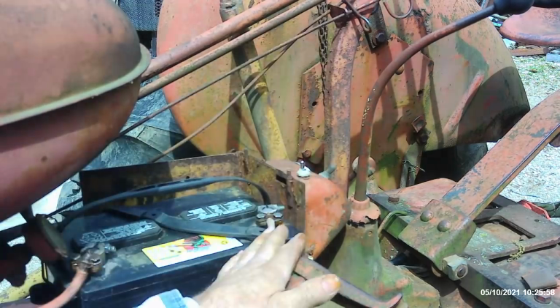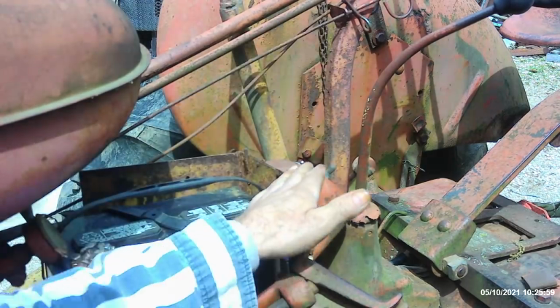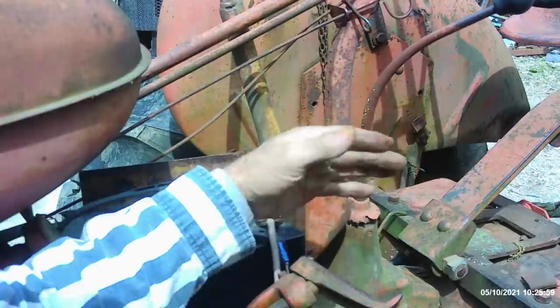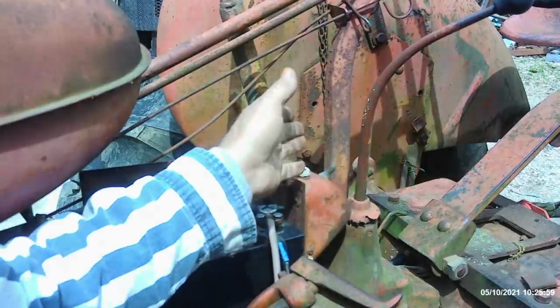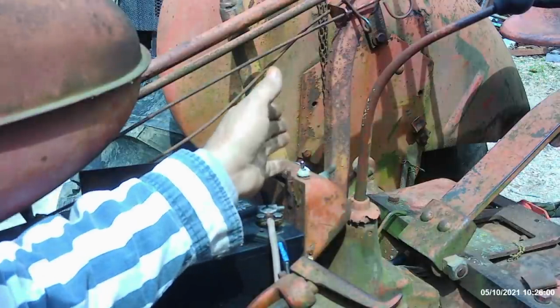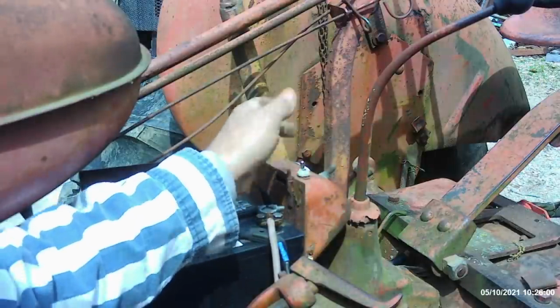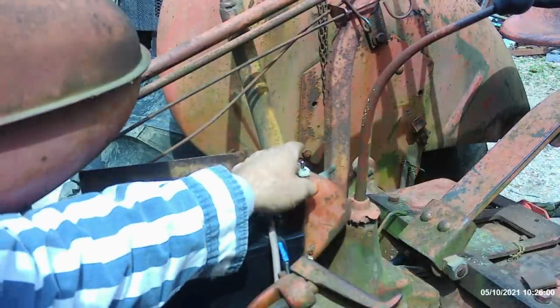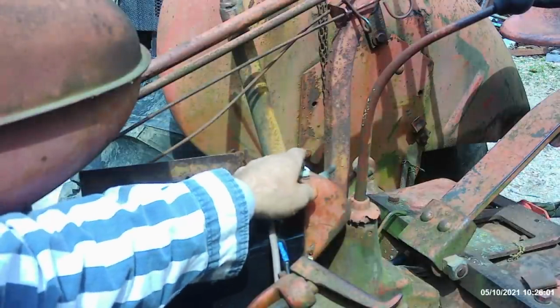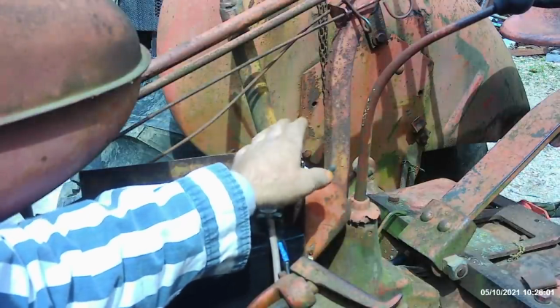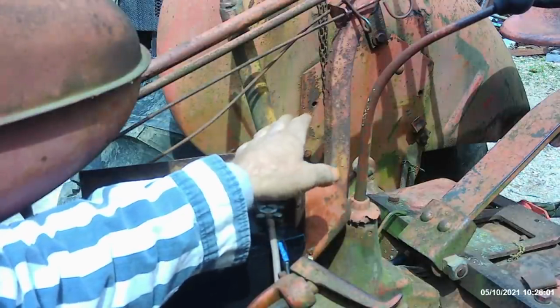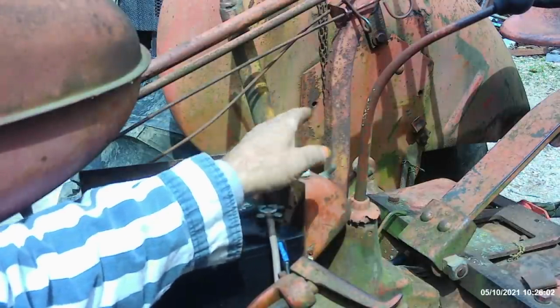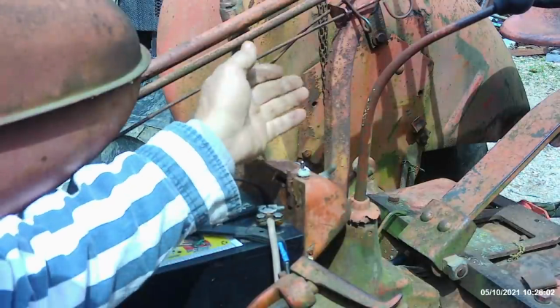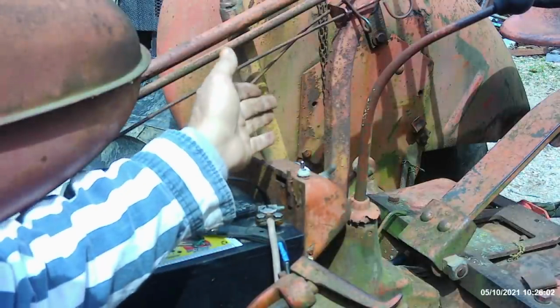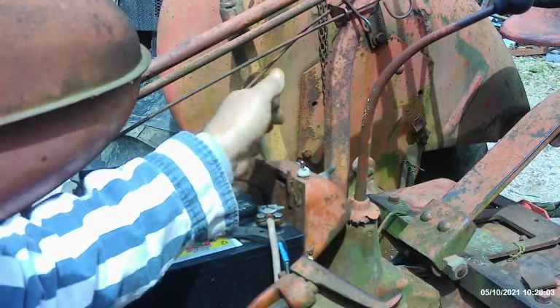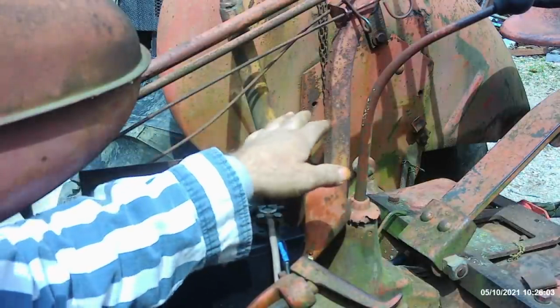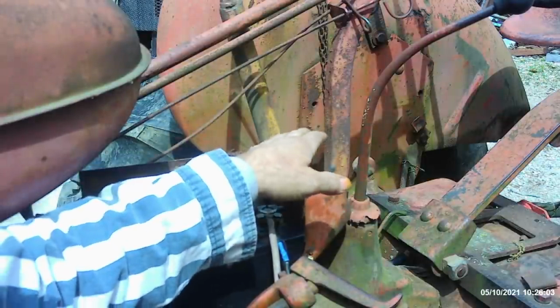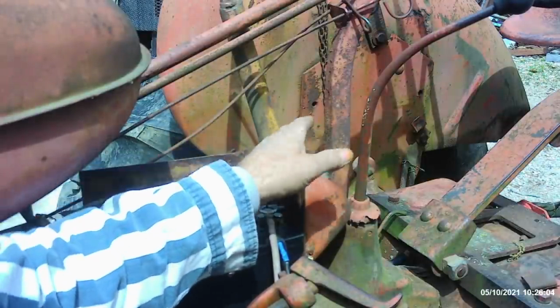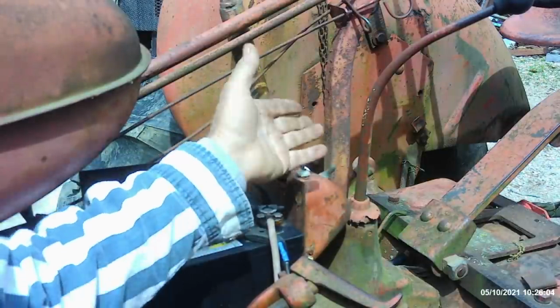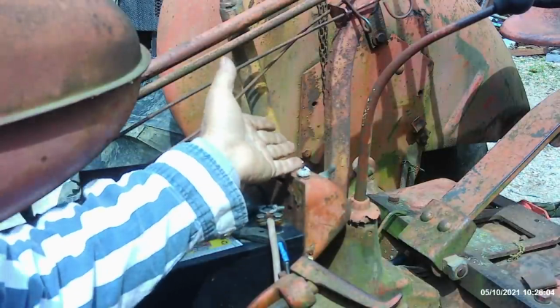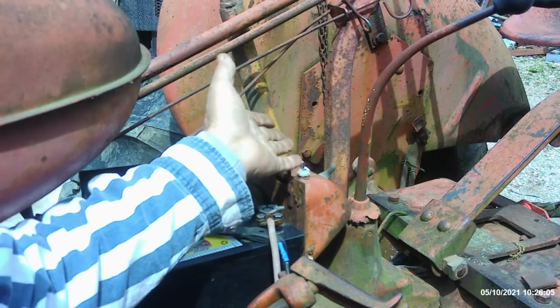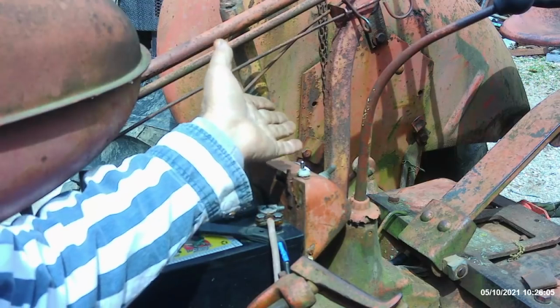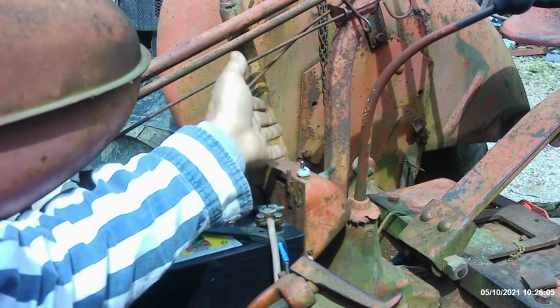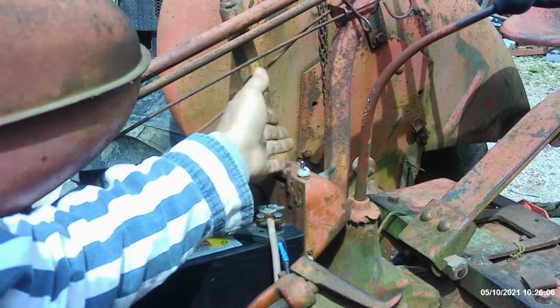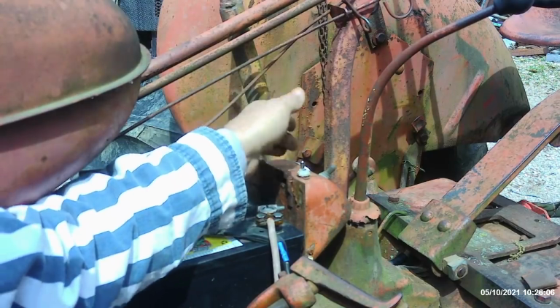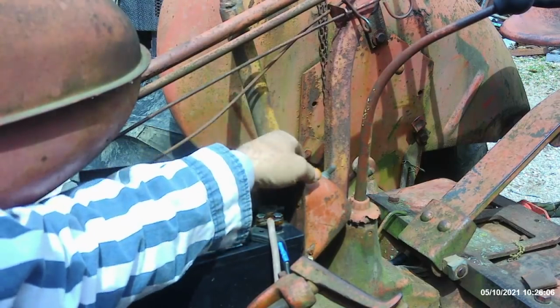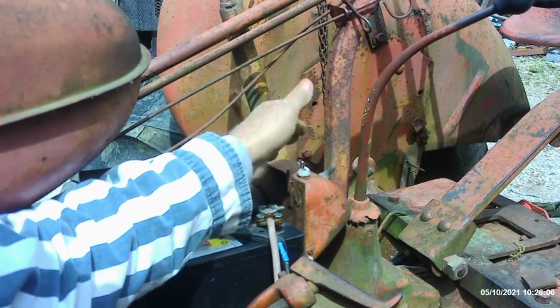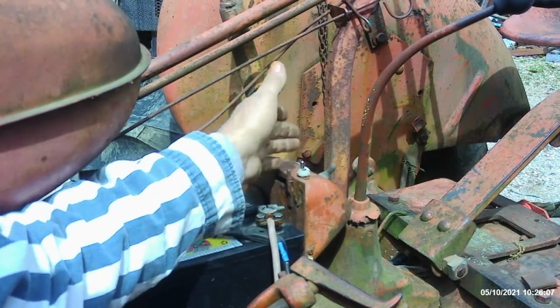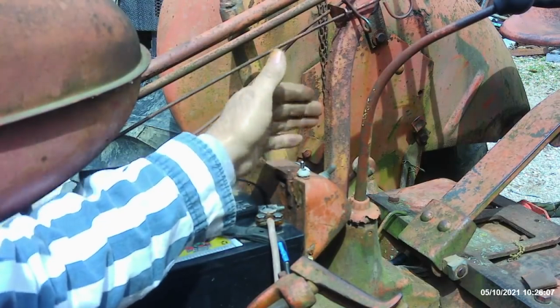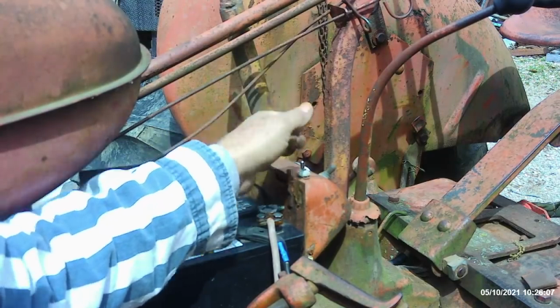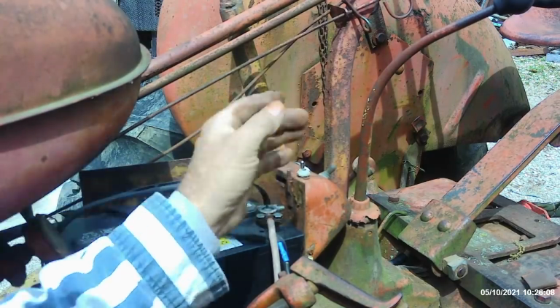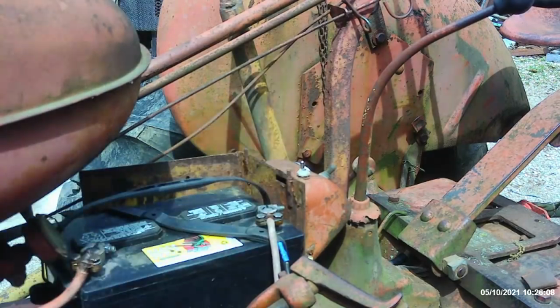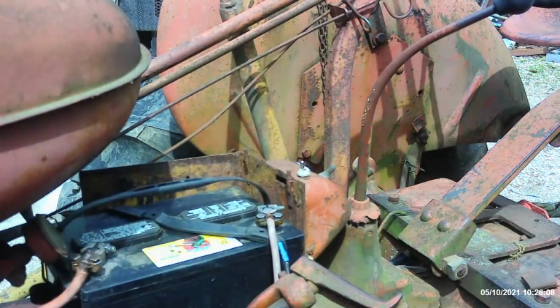We may end up gutting all that off and putting everything new back on — but then maybe not. If I just salvage the engine, I won't go that route at all. But at least to get it running, I'm going to have to figure out what we've got there.